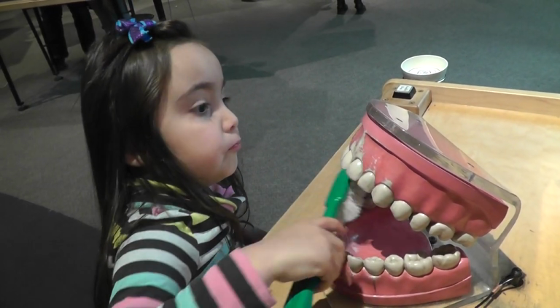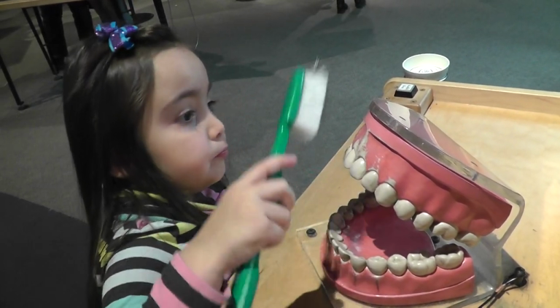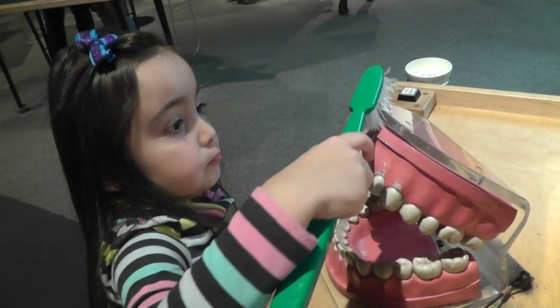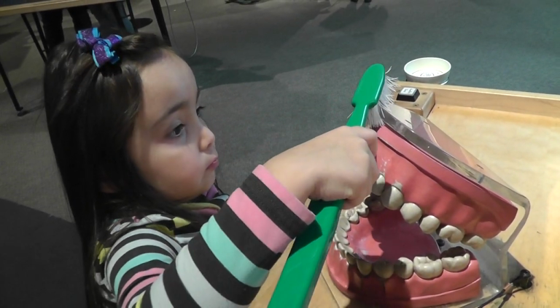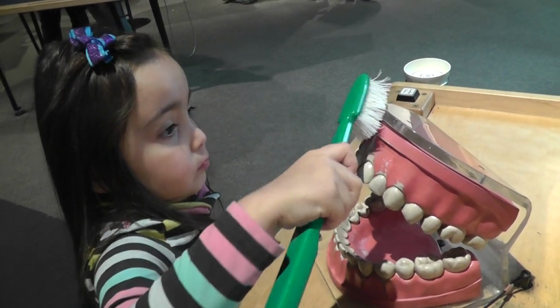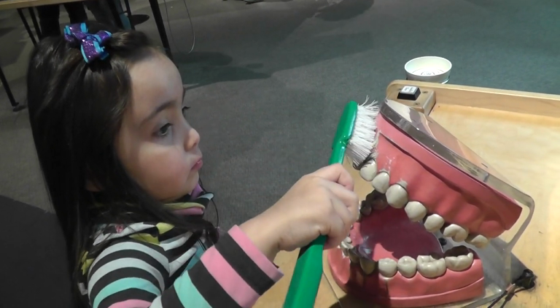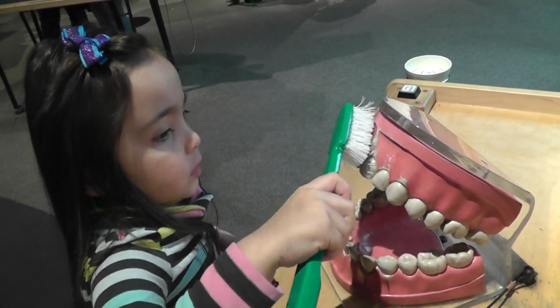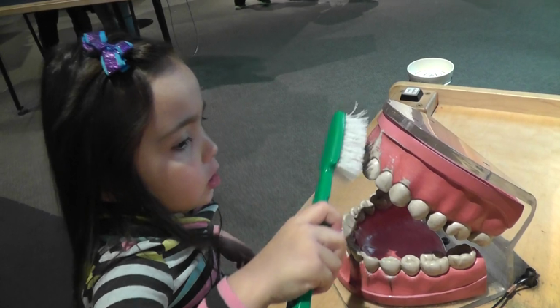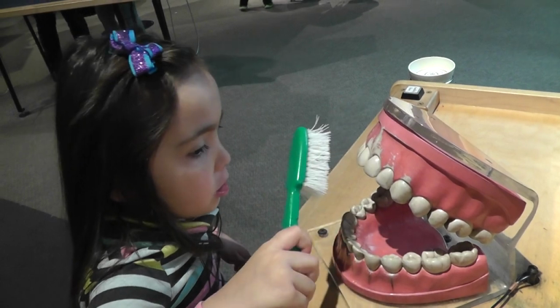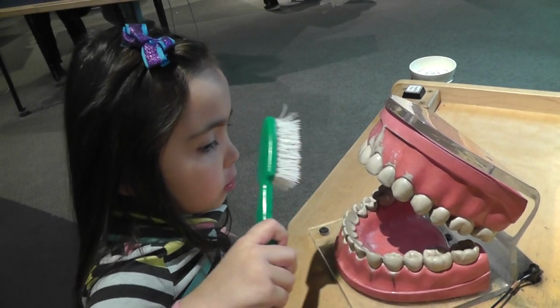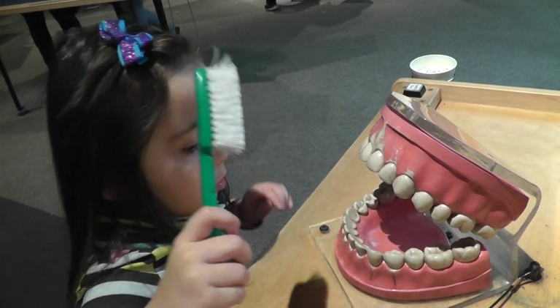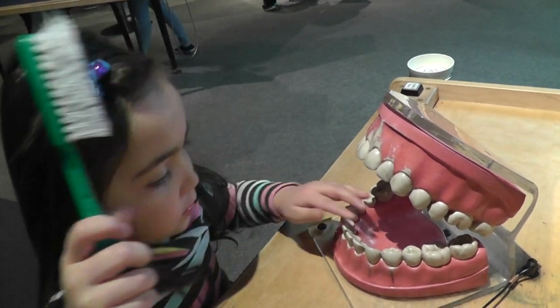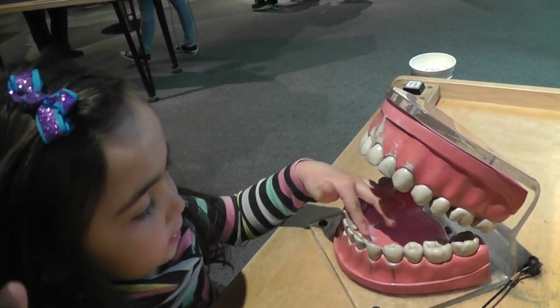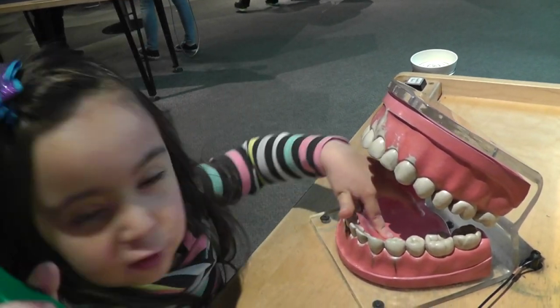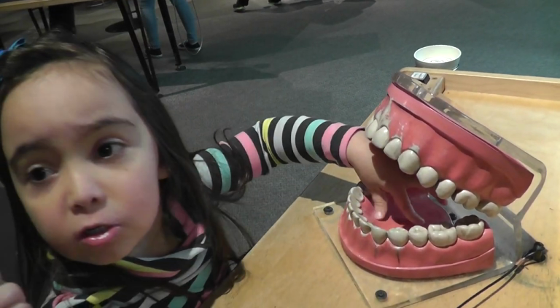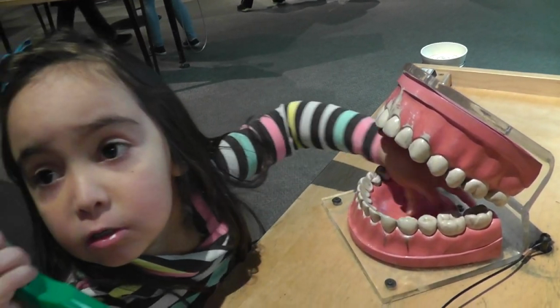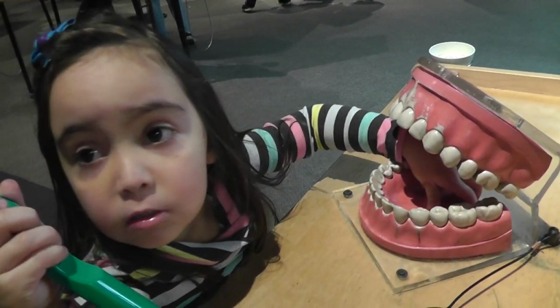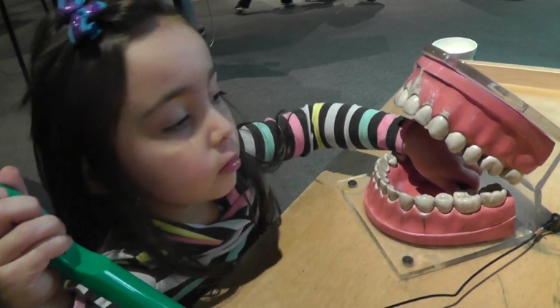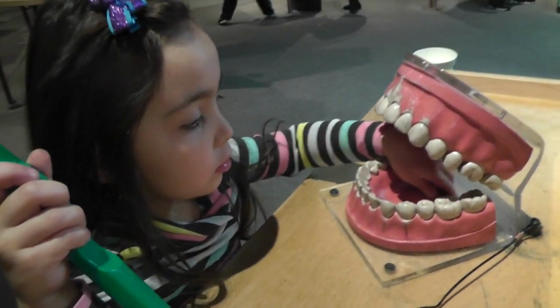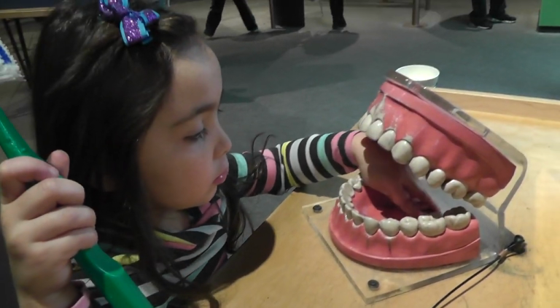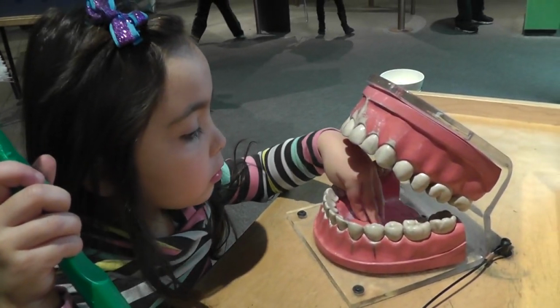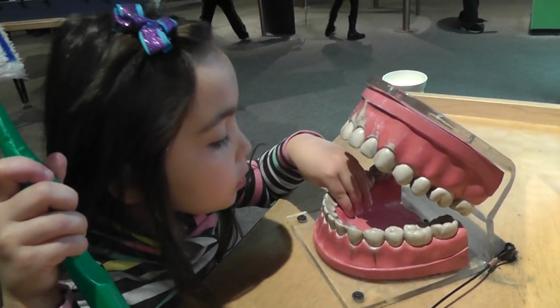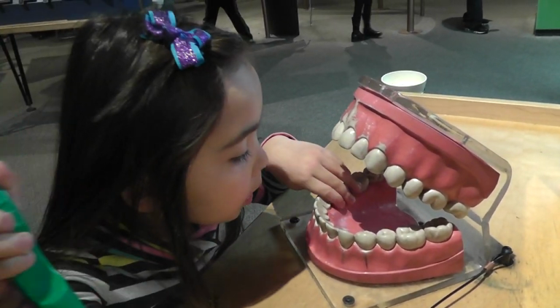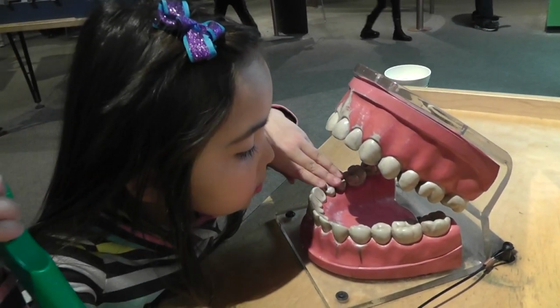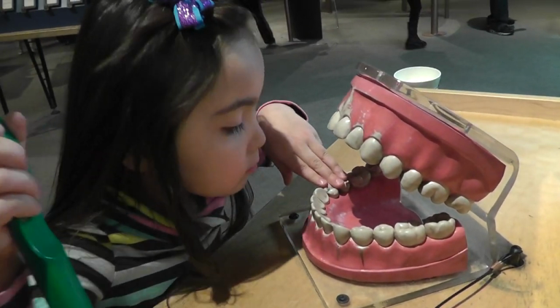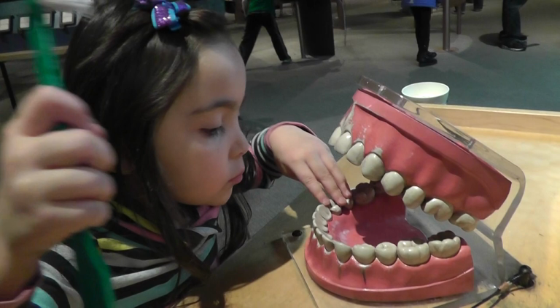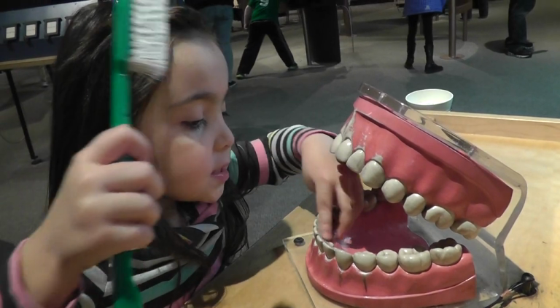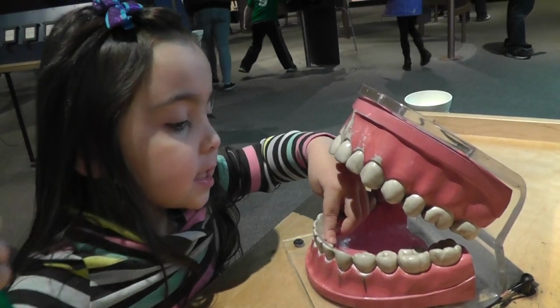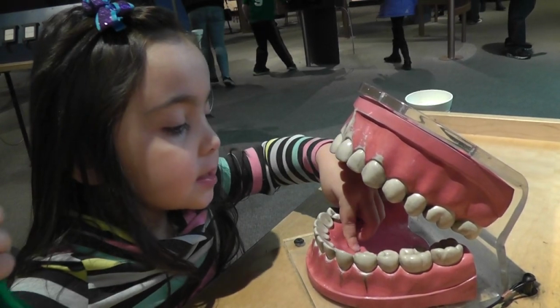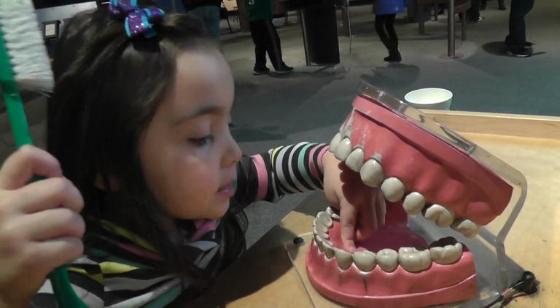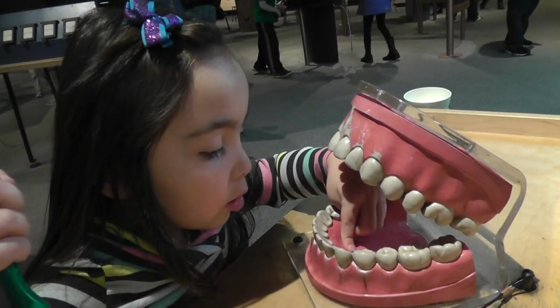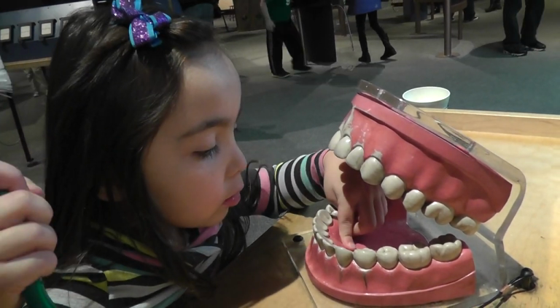What about the tongue? Can you brush the tongue too? Is it here? Oh, there is no tongue. It's missing. Yes. Just the tongue is here. Okay.